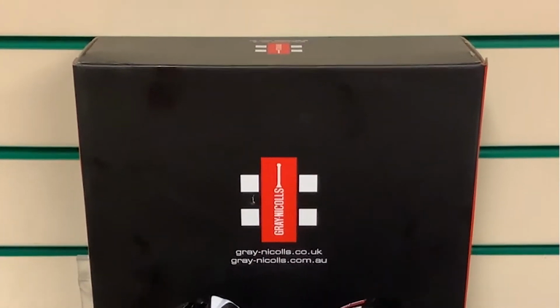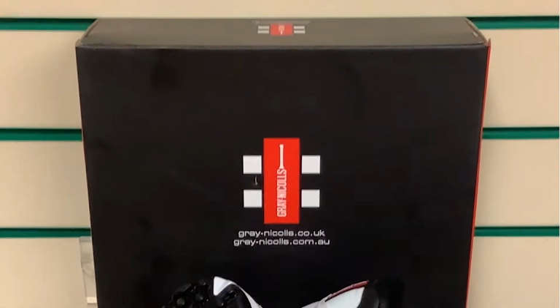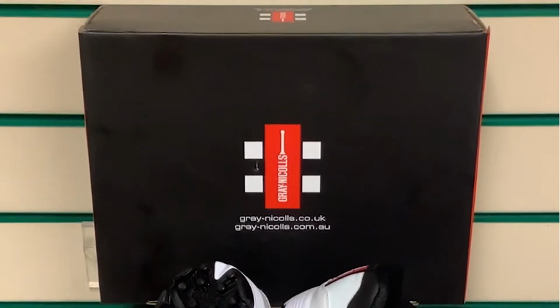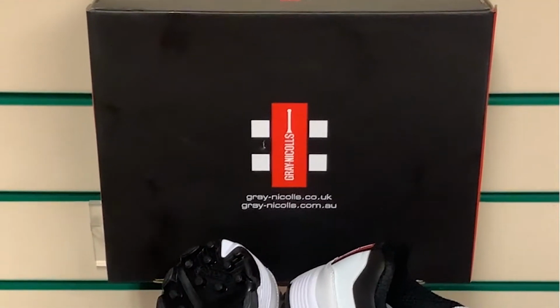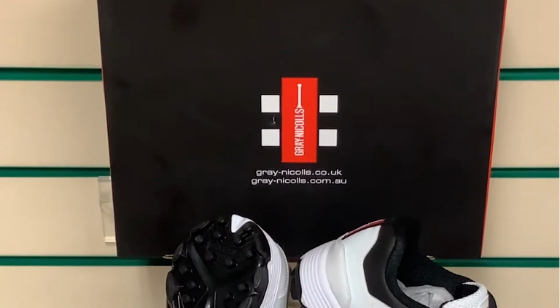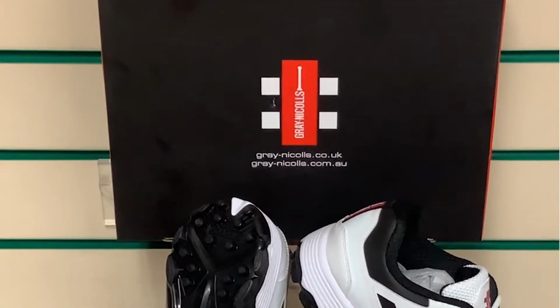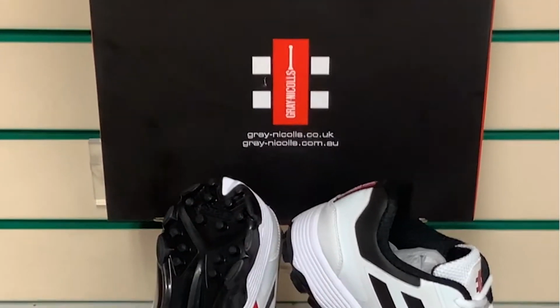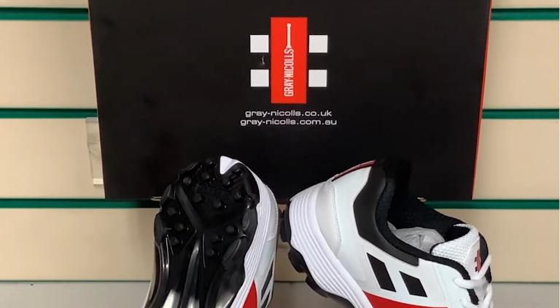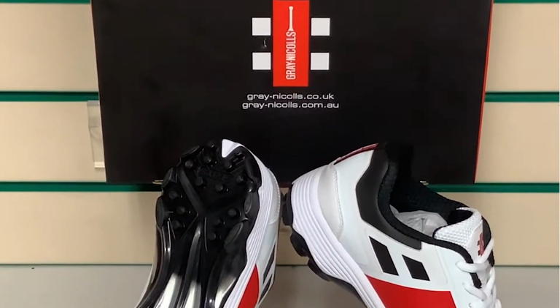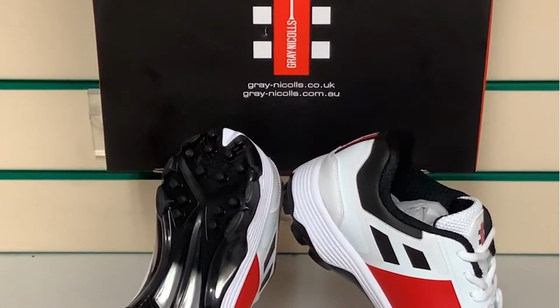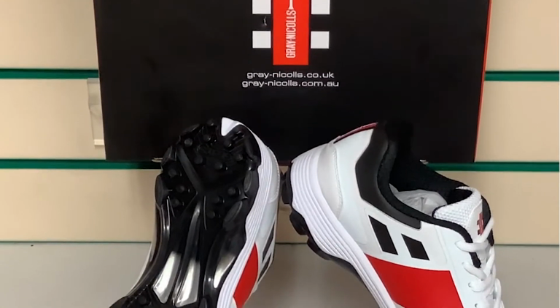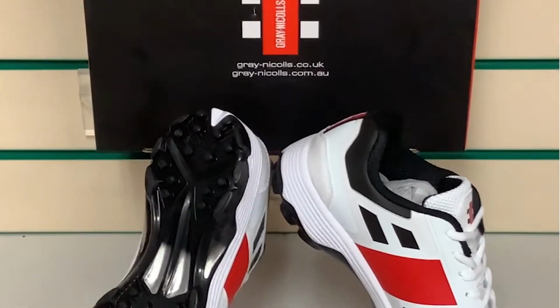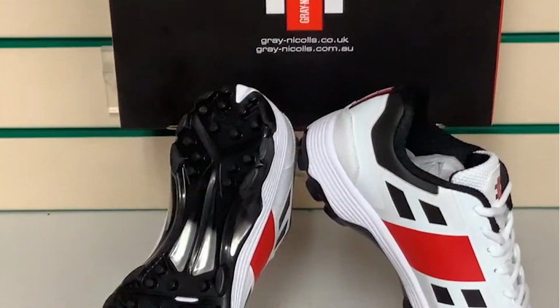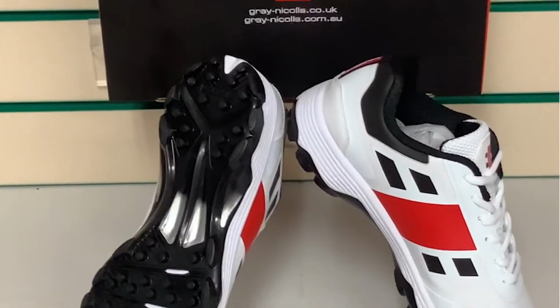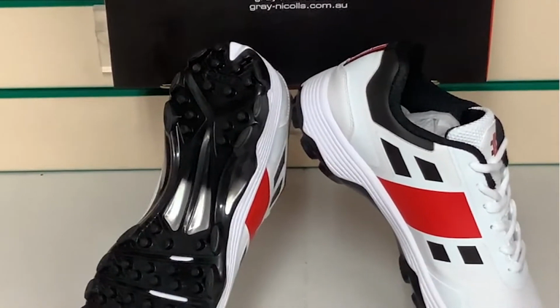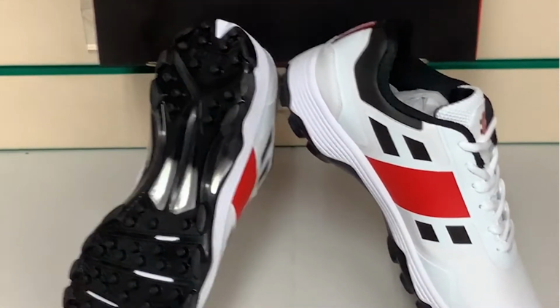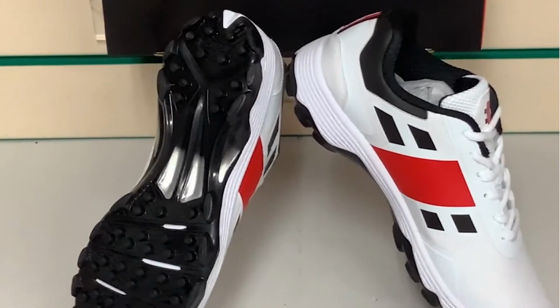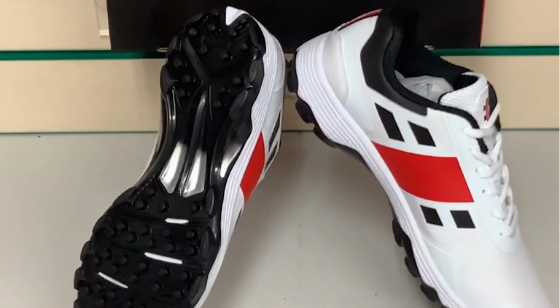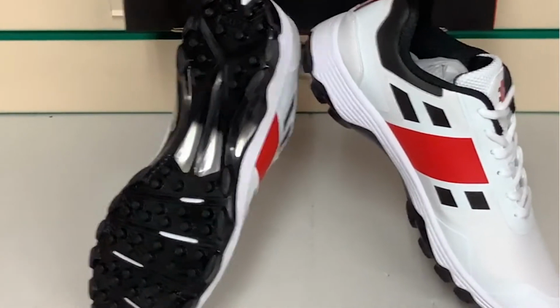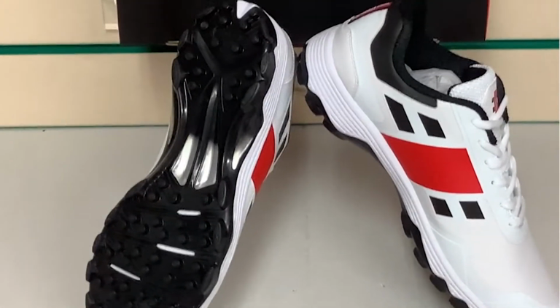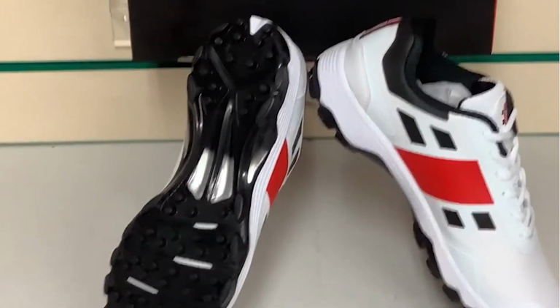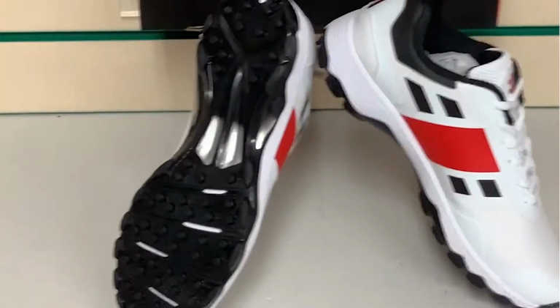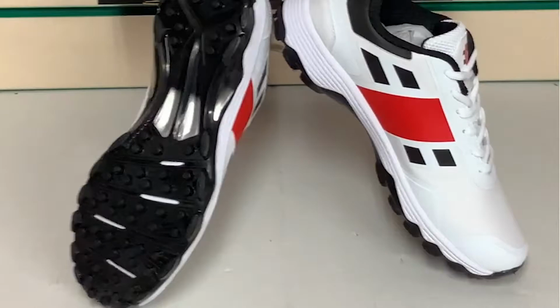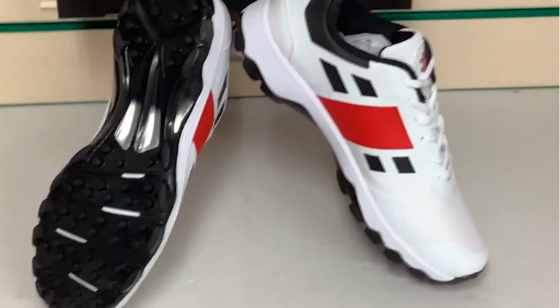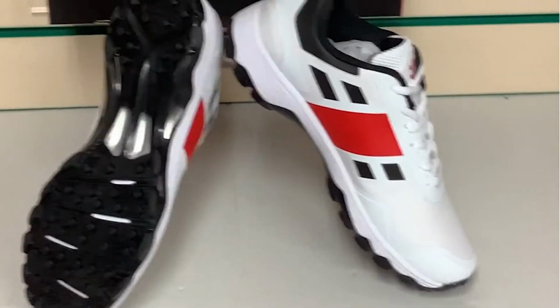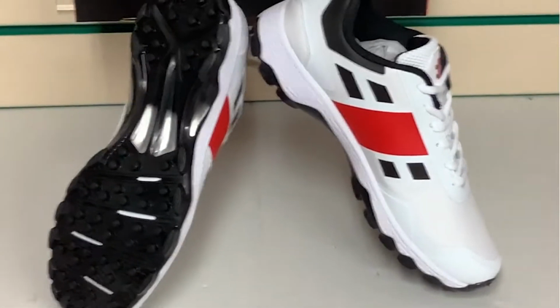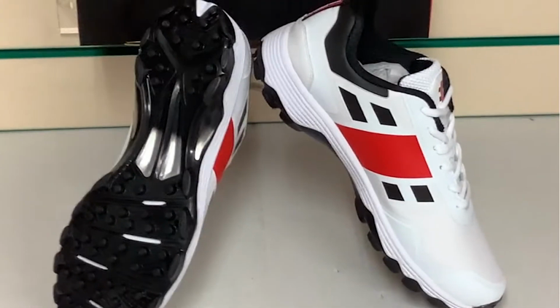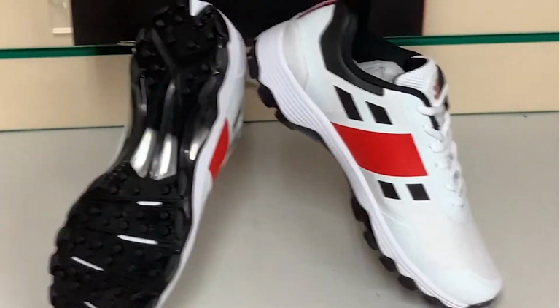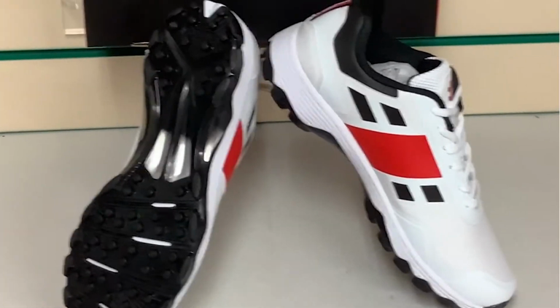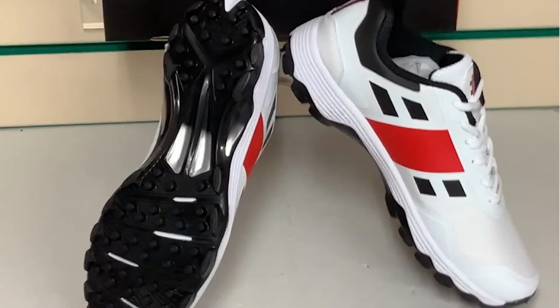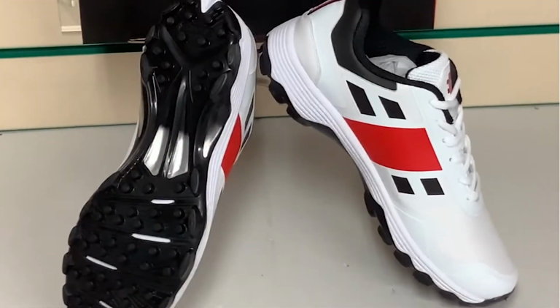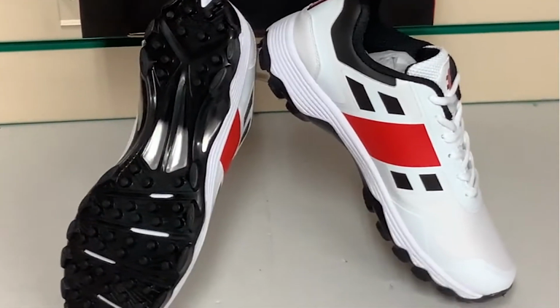Hello everybody and welcome to Cricket Direct, the world's finest online cricket store. Today we're taking a closer look at the Velocity 3.0 batting shoe. As the name suggests, this has been designed specifically with batters in mind.